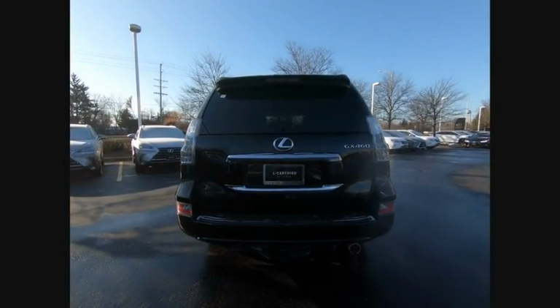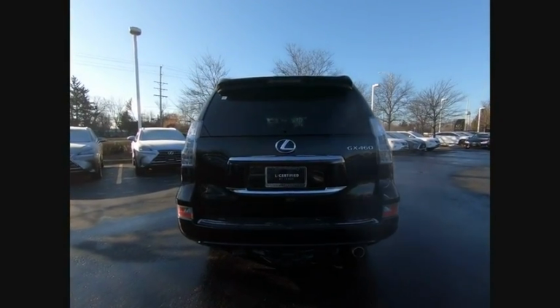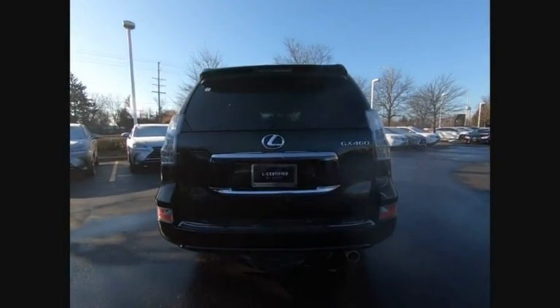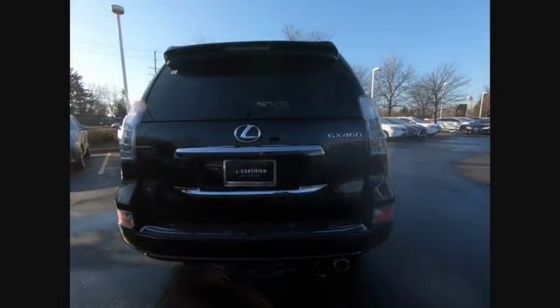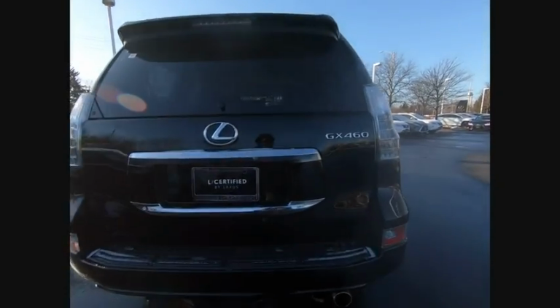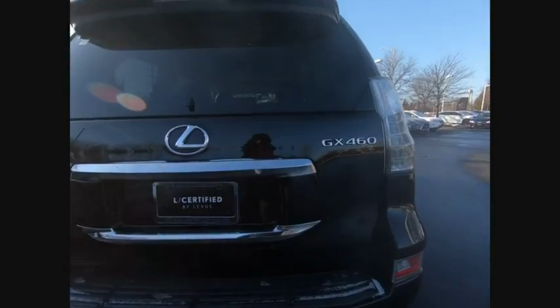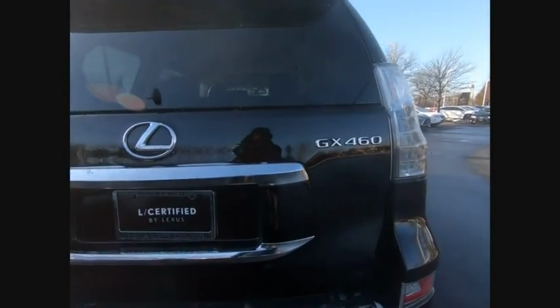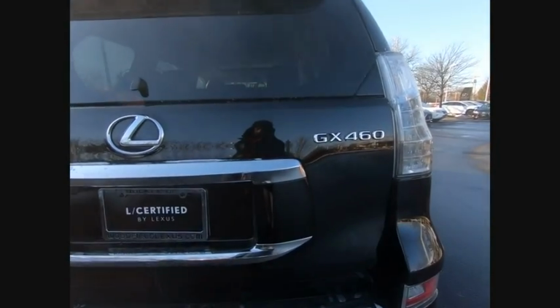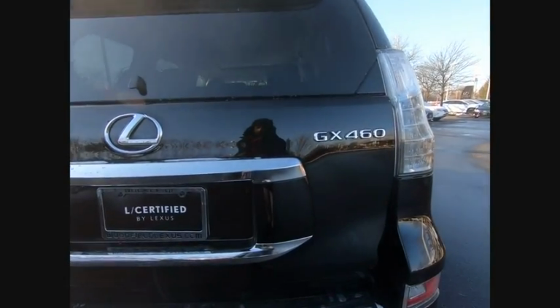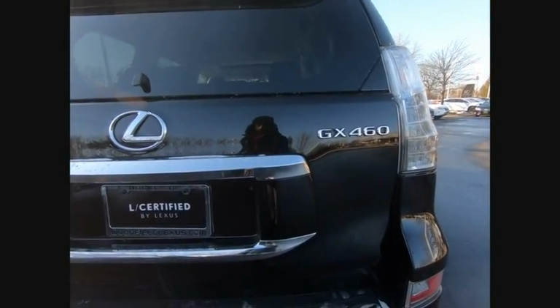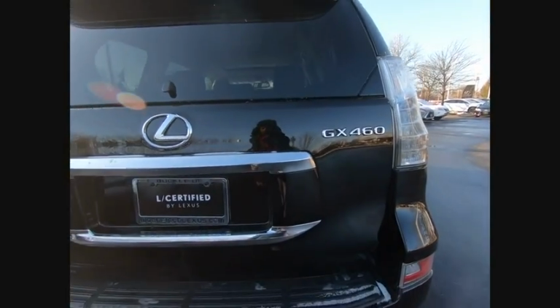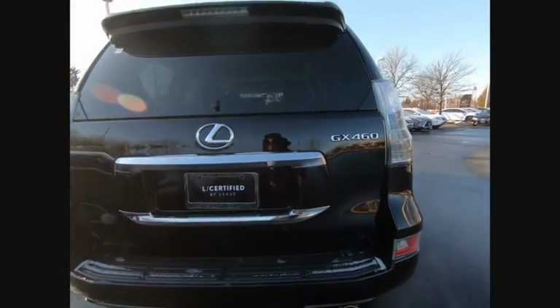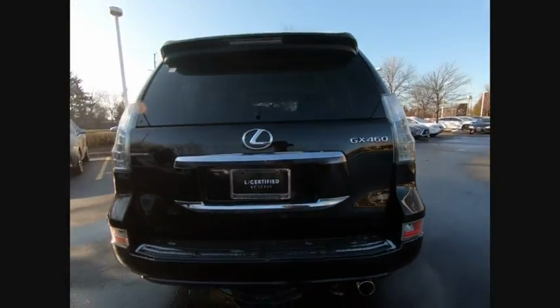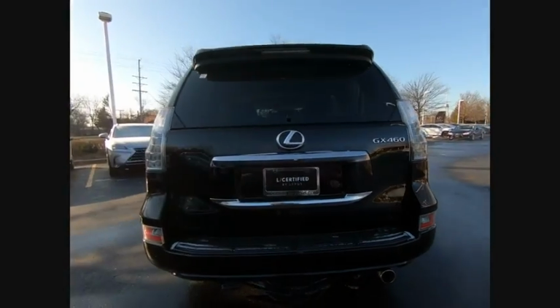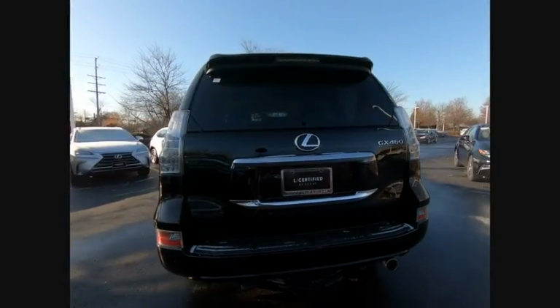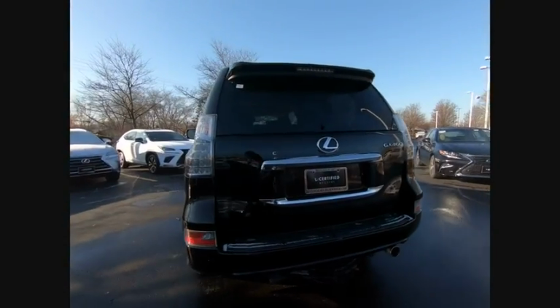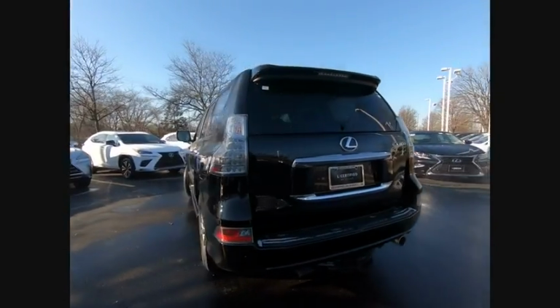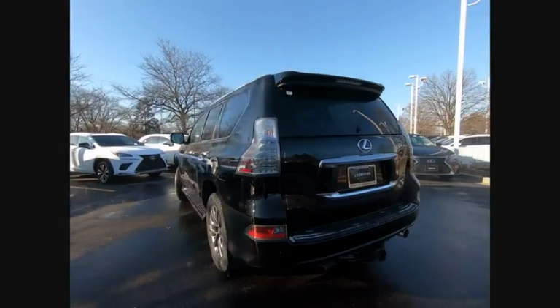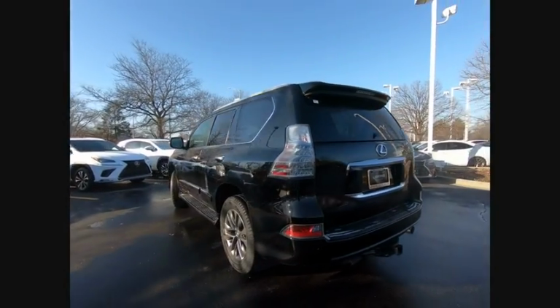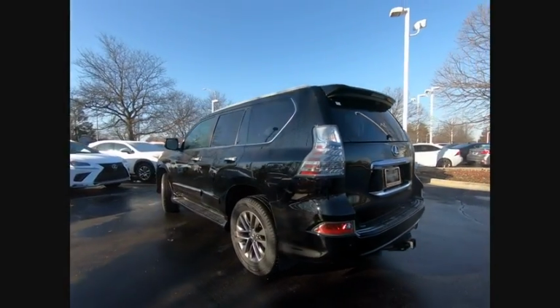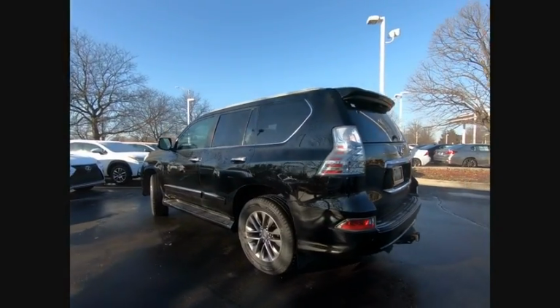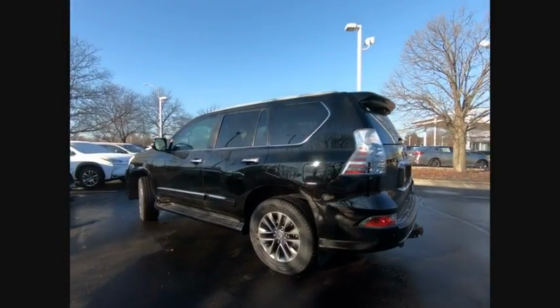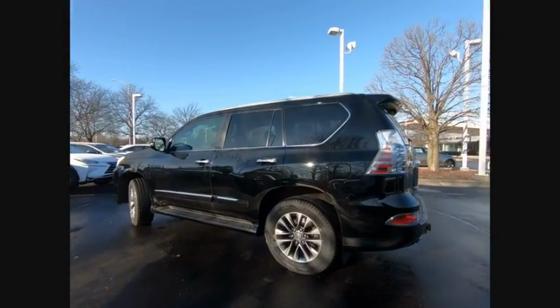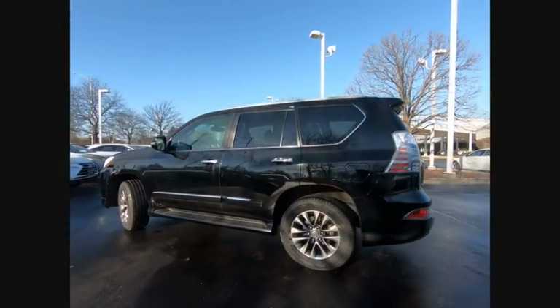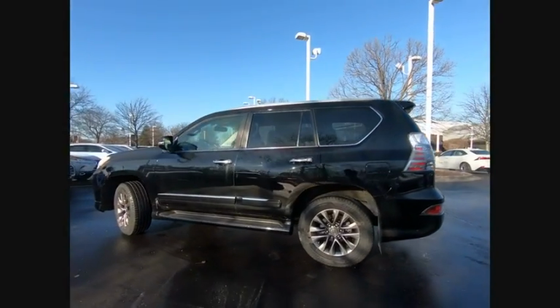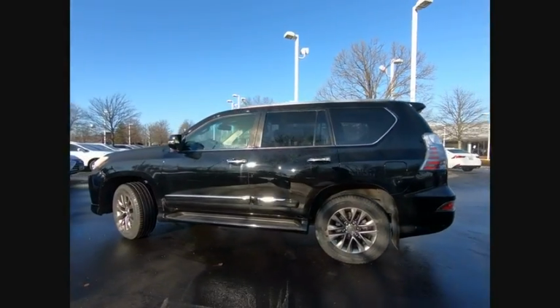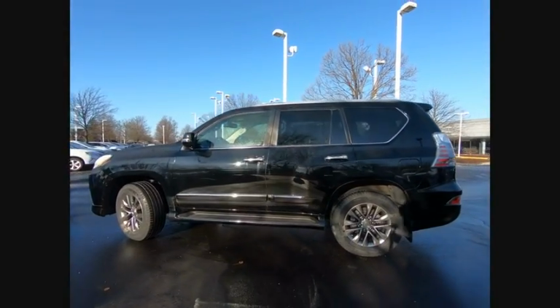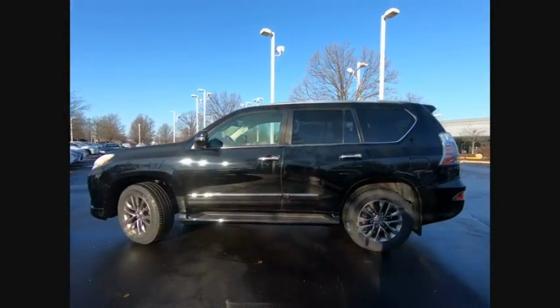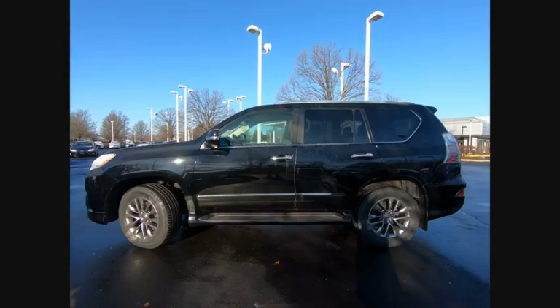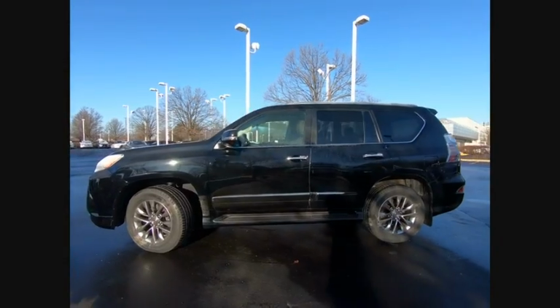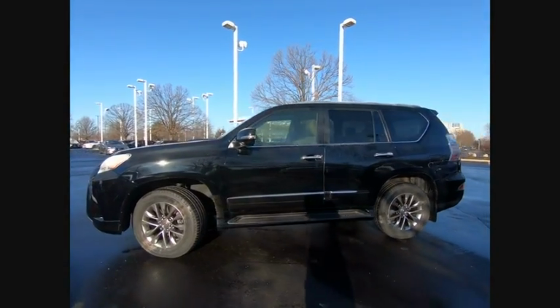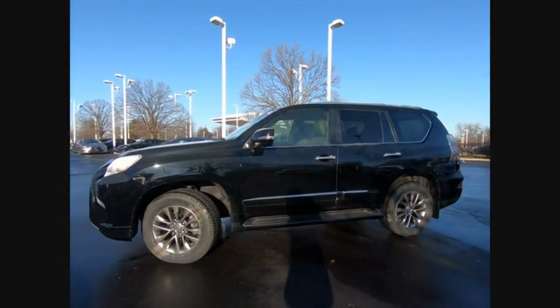A suspension system that helps enhance your capability, and the best-in-class V8 fuel economy, priced below $45,000. This vehicle has less than 45,000 miles. Here are some of this vehicle's great options.